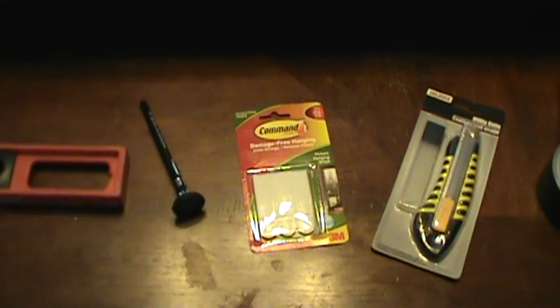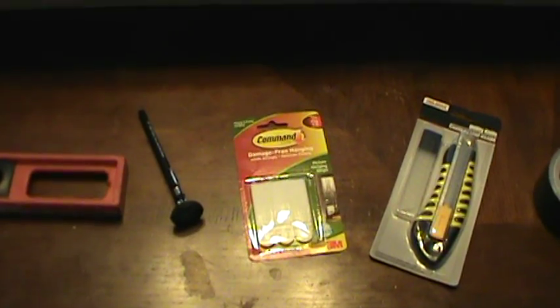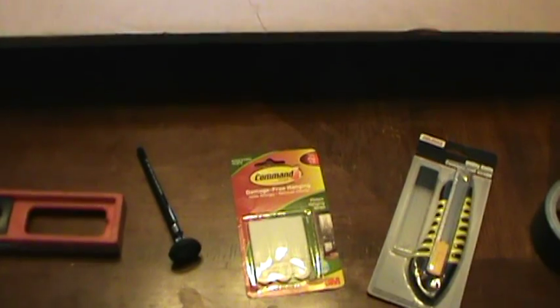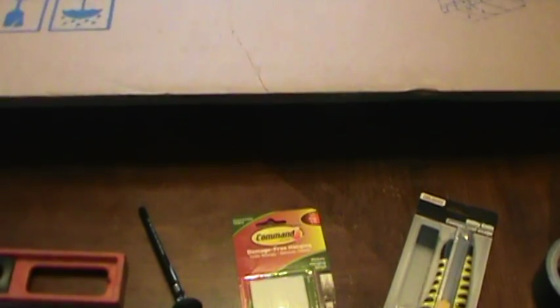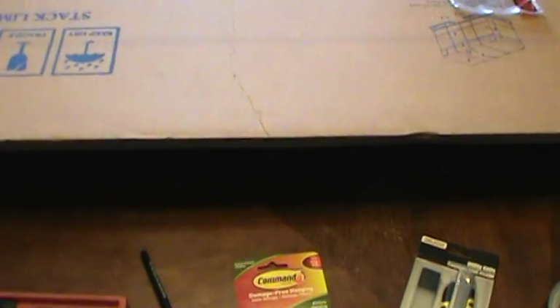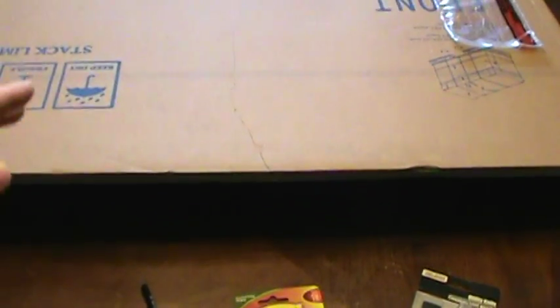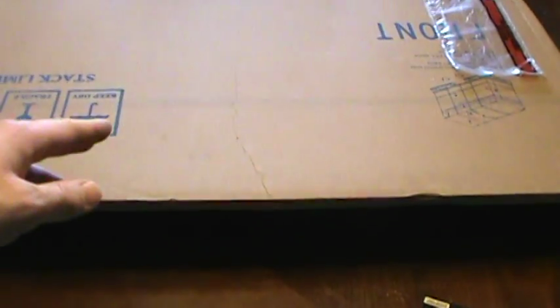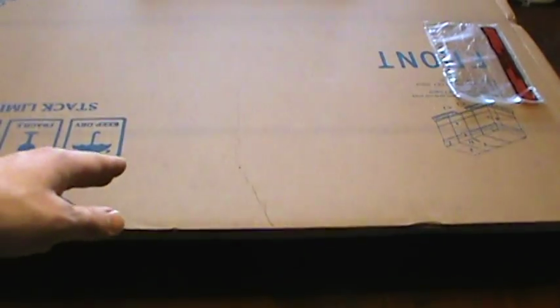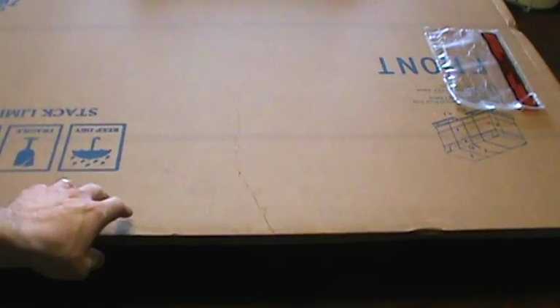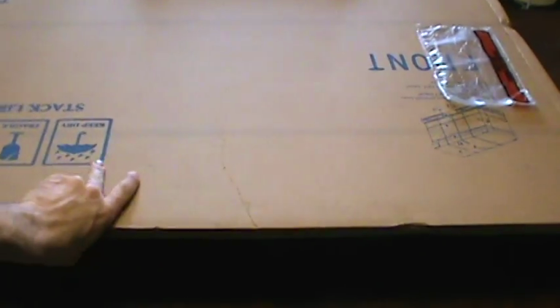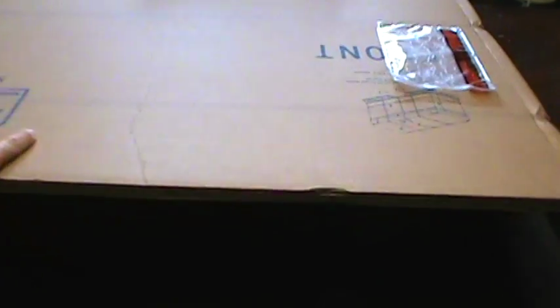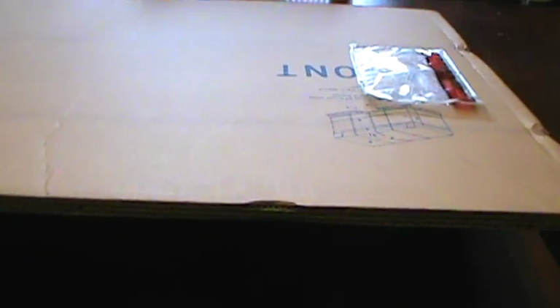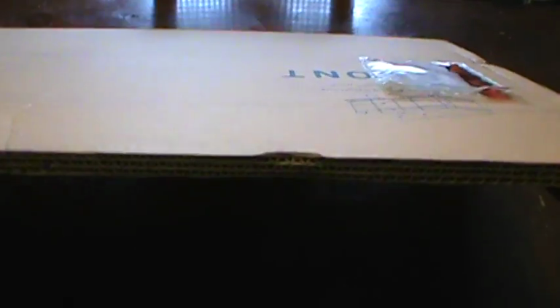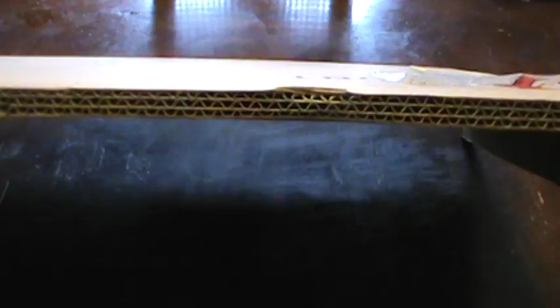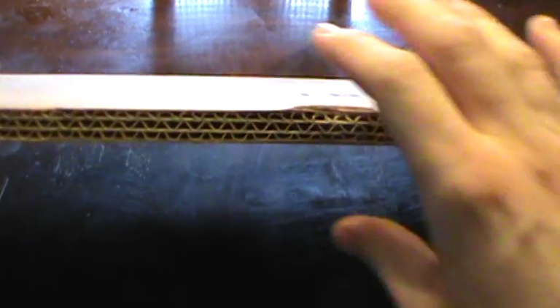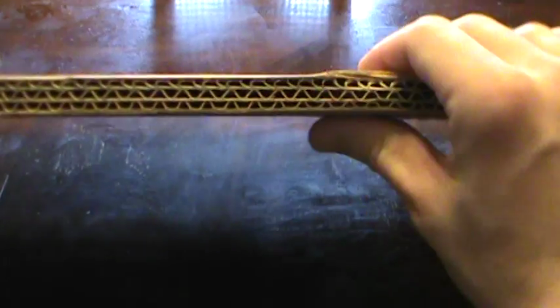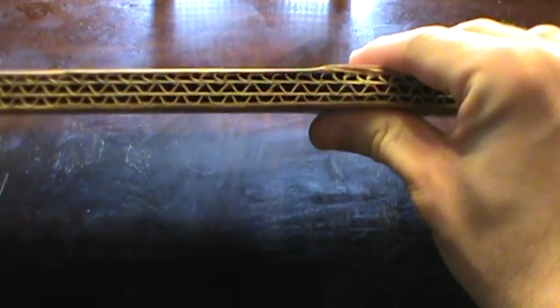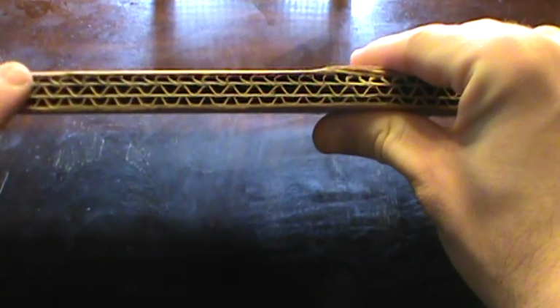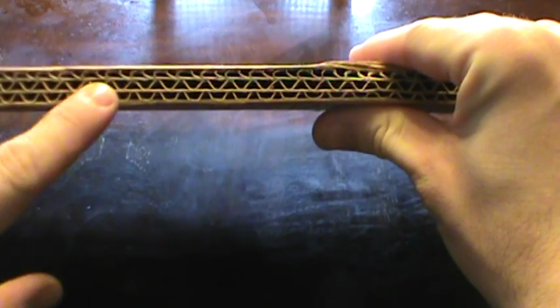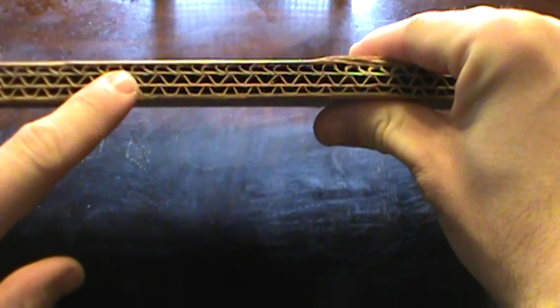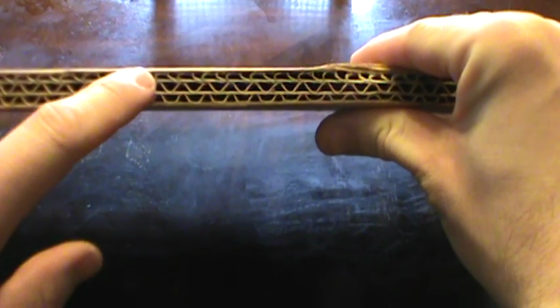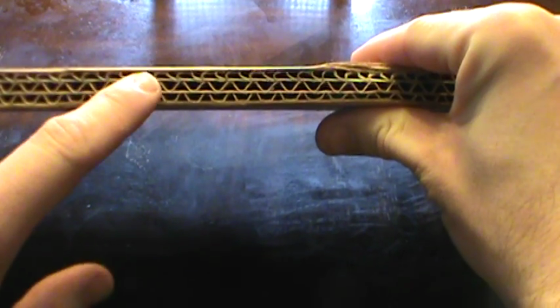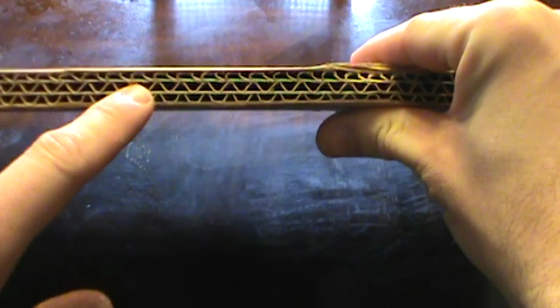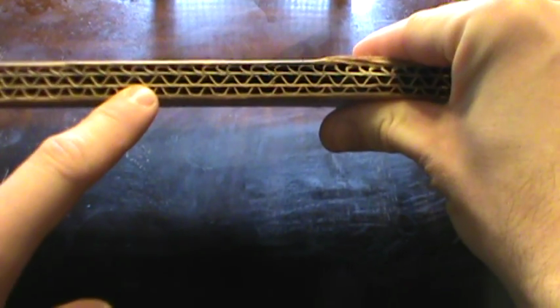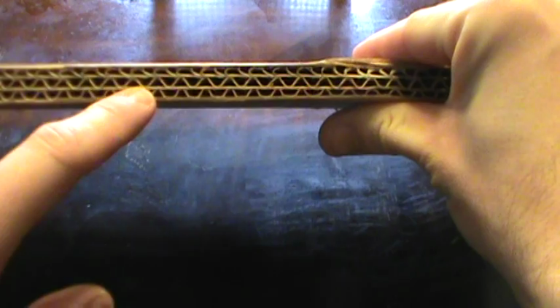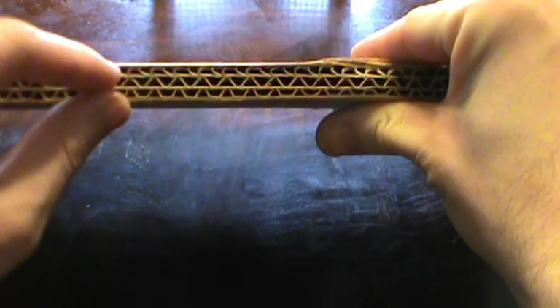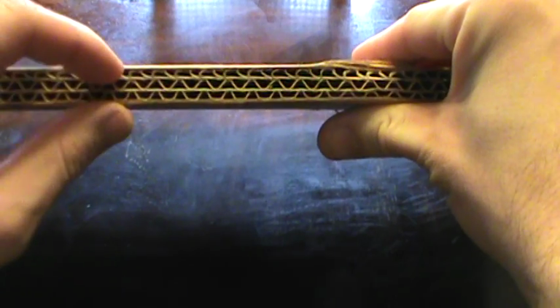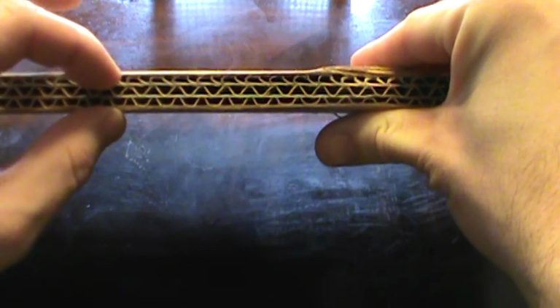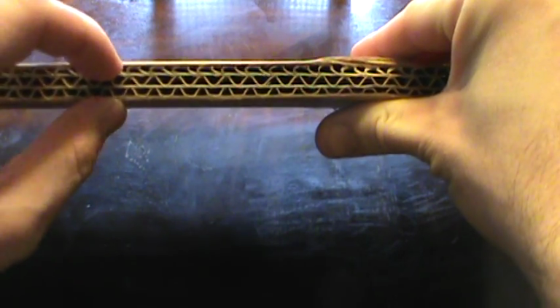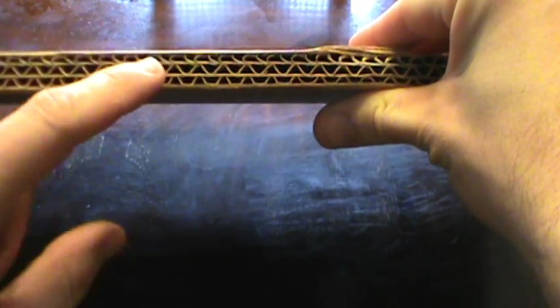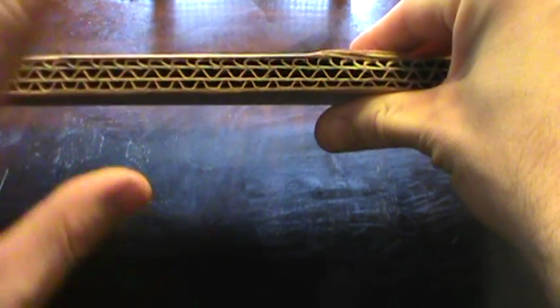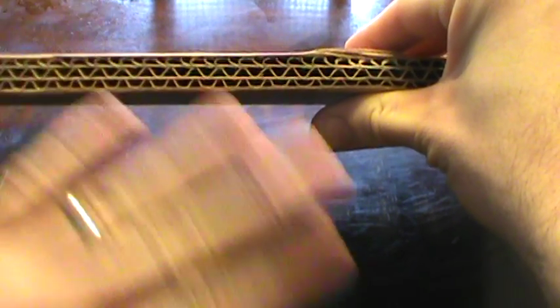To begin this project, first we're going to use corrugated cardboard material. You can see that there are multiple layers. You could probably use a two-ply board, but I would not use a single-ply board.